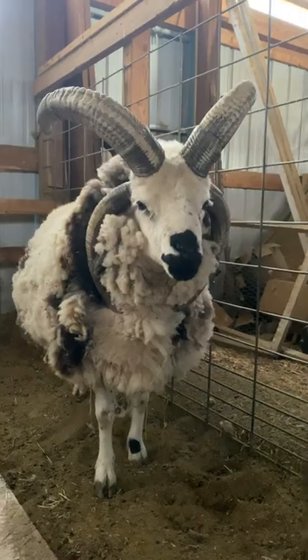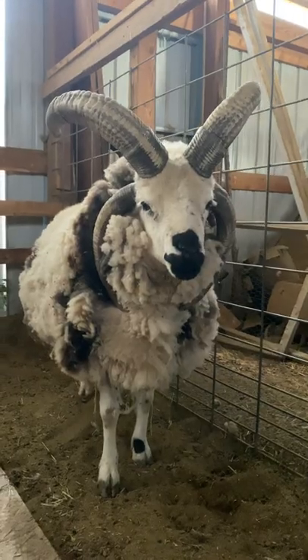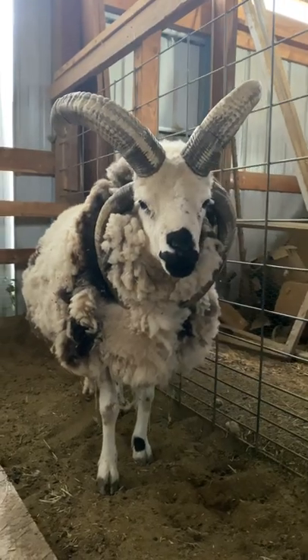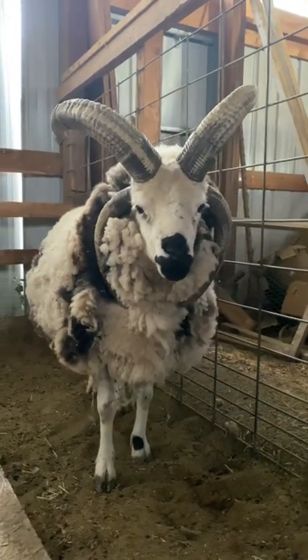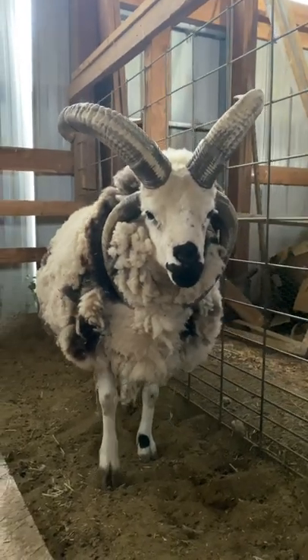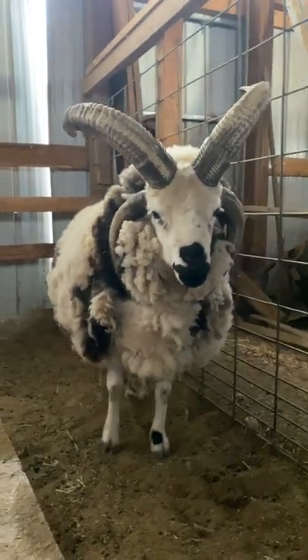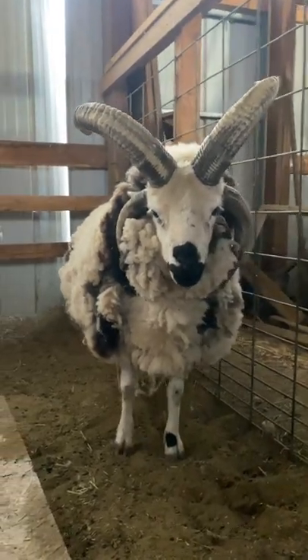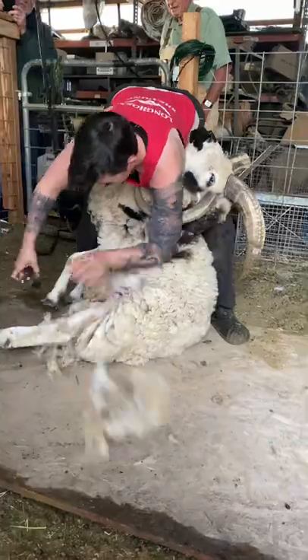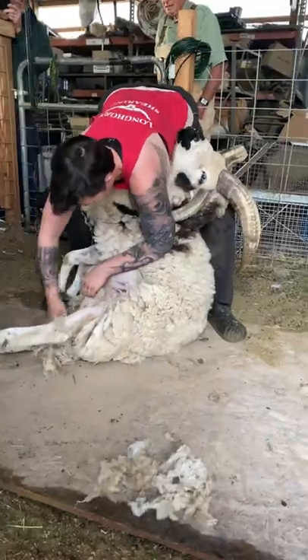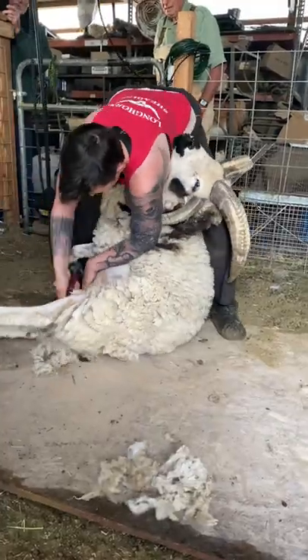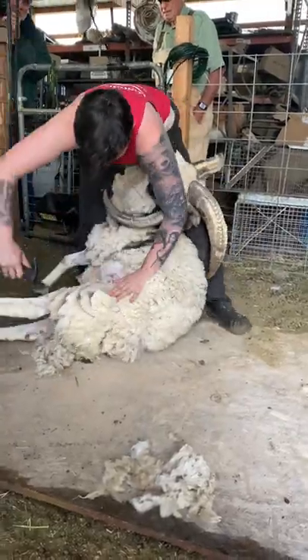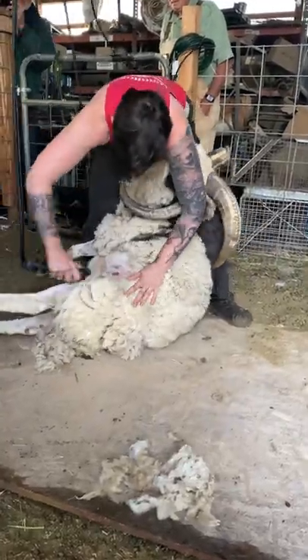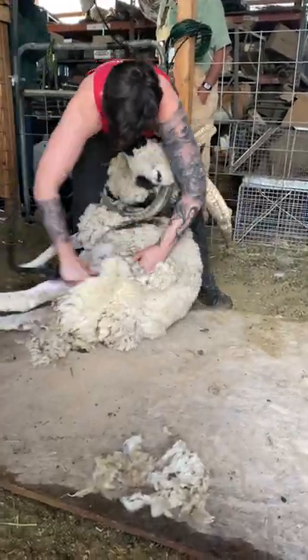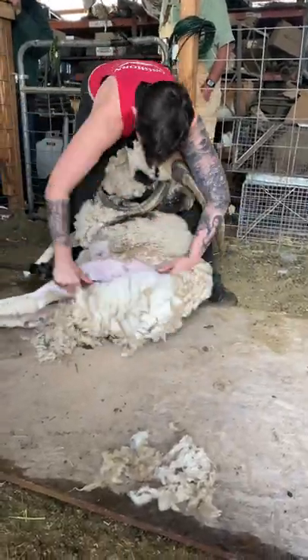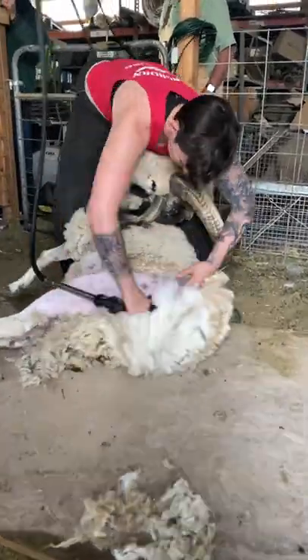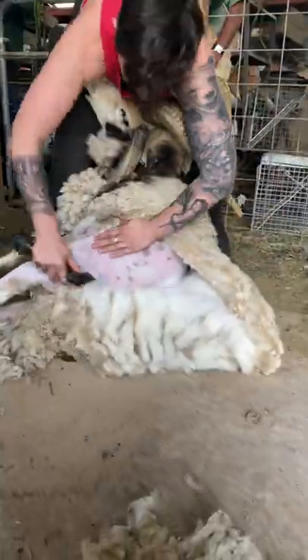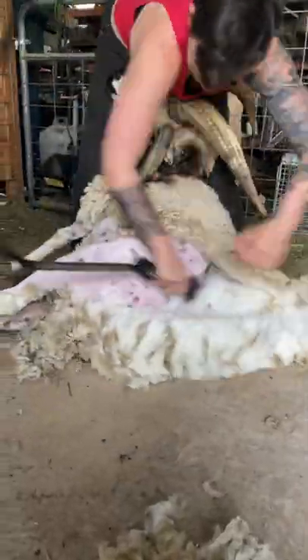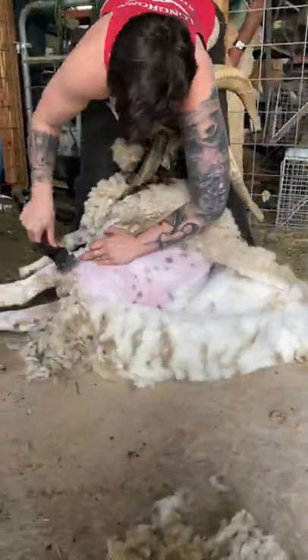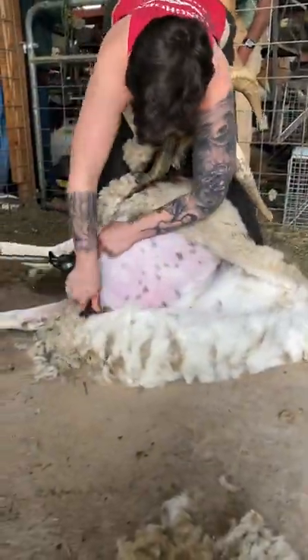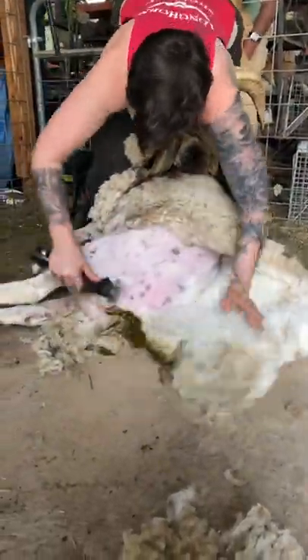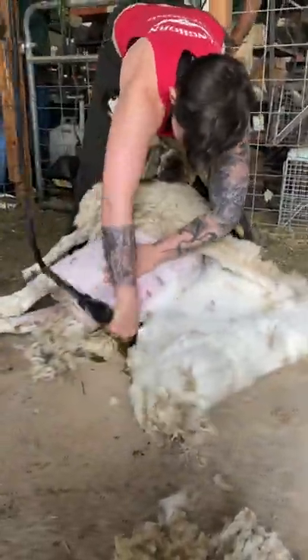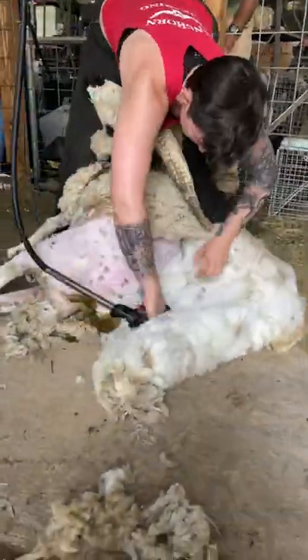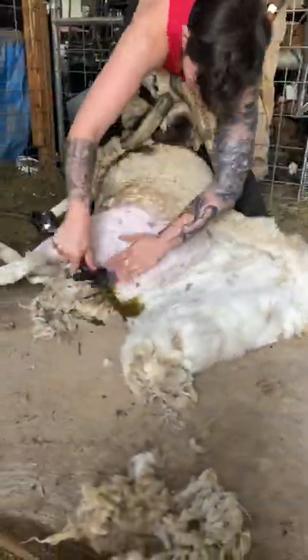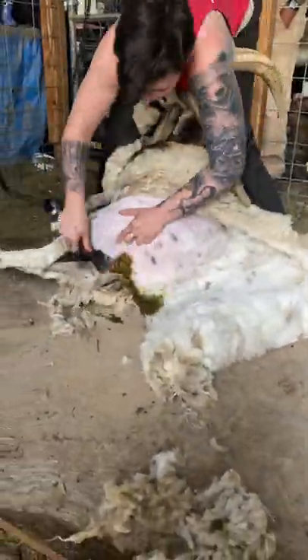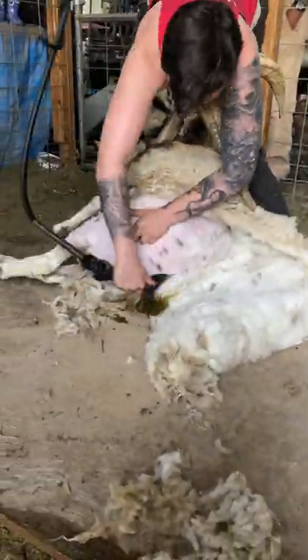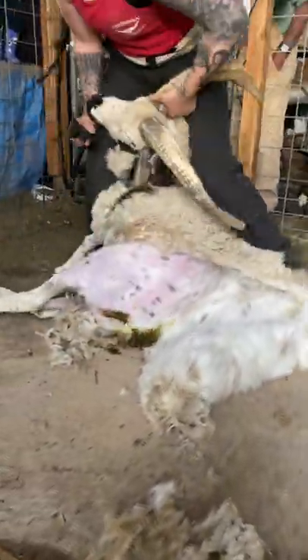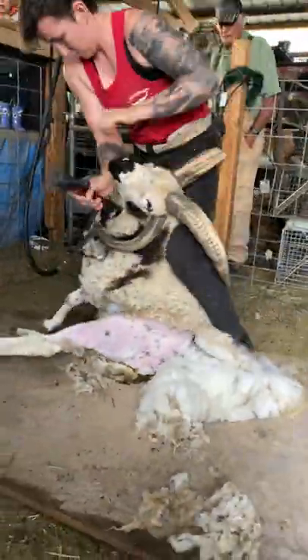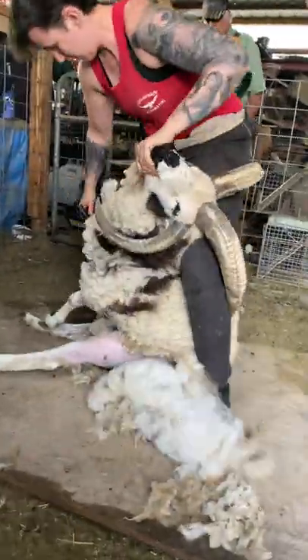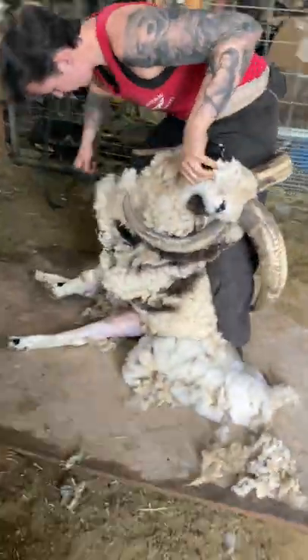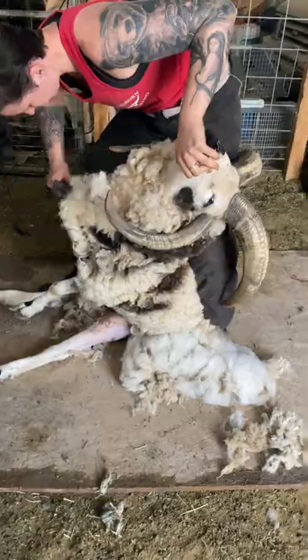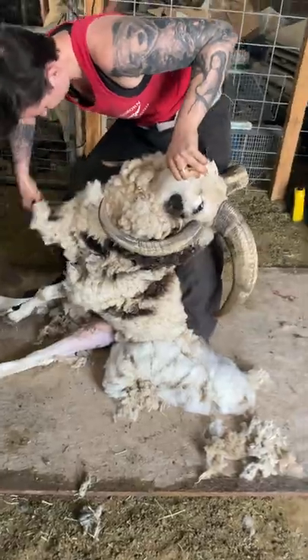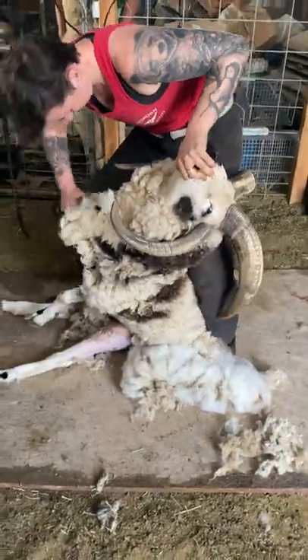Holy horny sheep, this guy needs a haircut. This is Peter, and yes, he has four horns. He is a Jacob sheep, which typically have four horns, but can have up to six or eight.